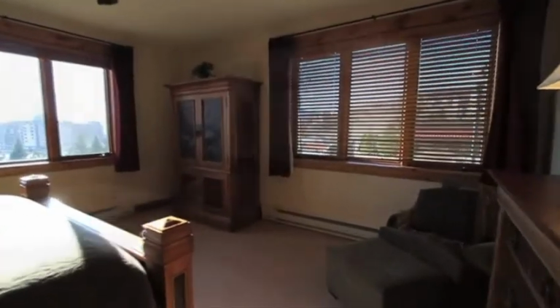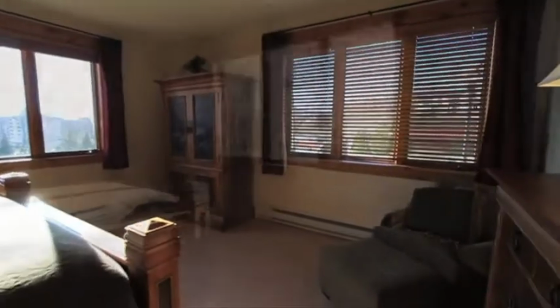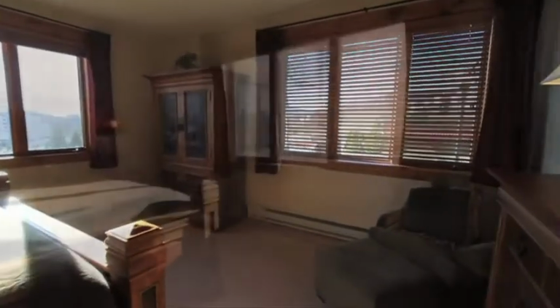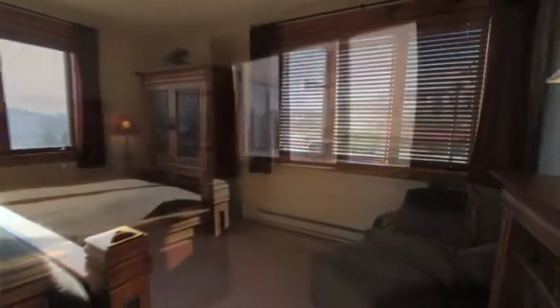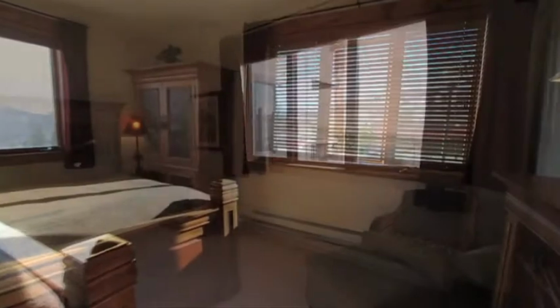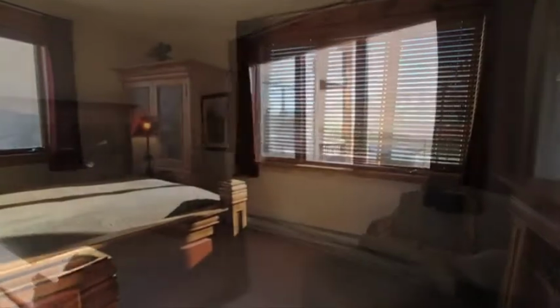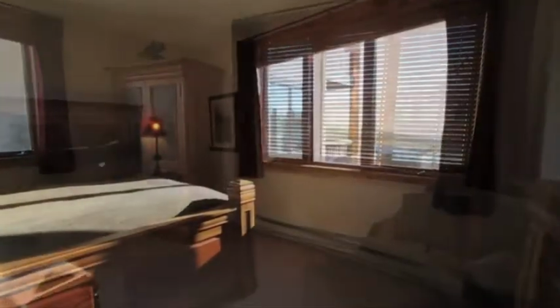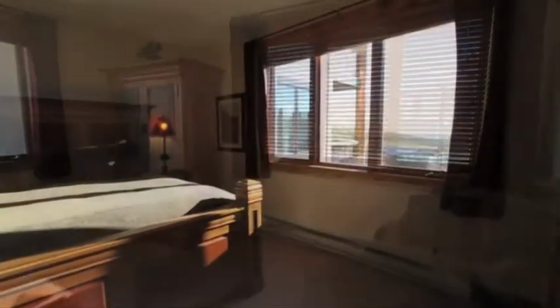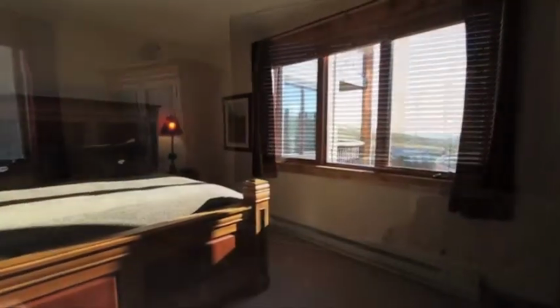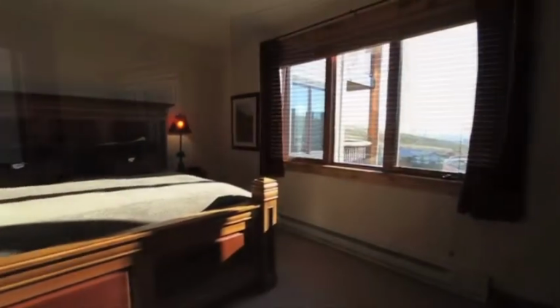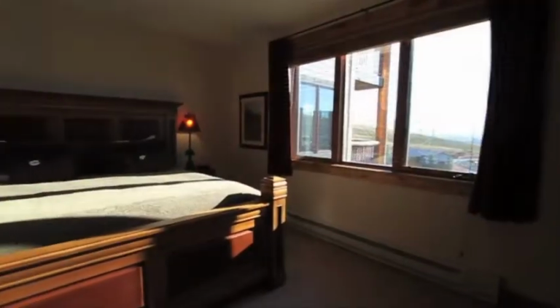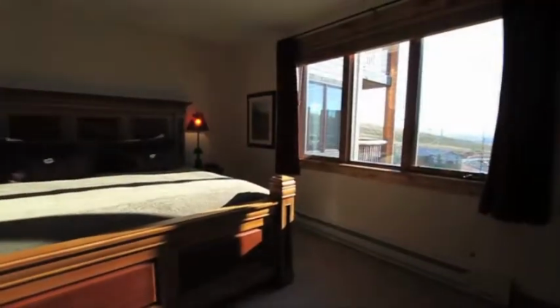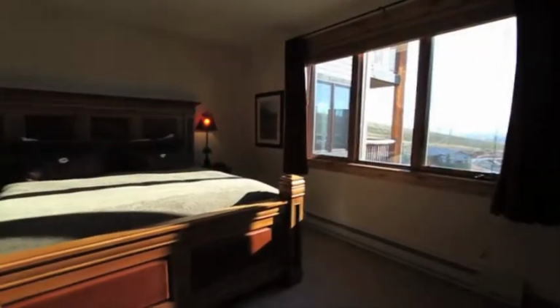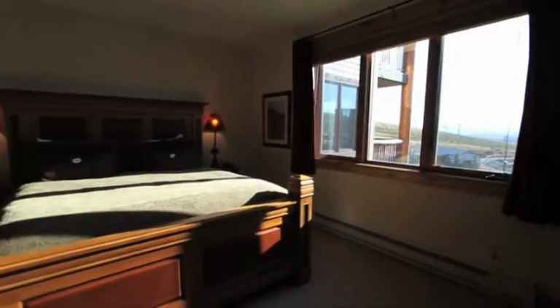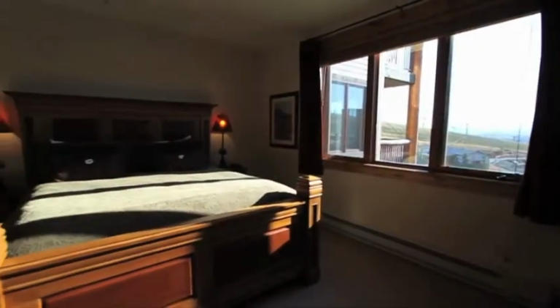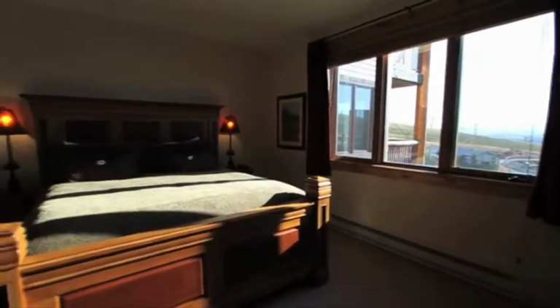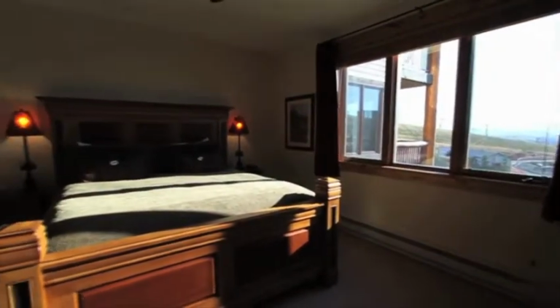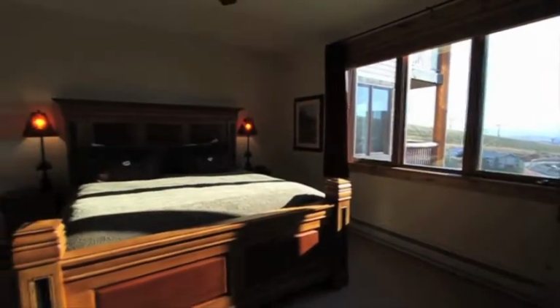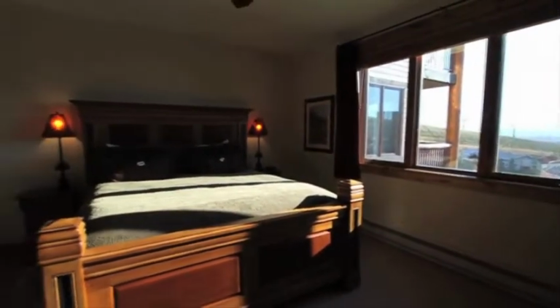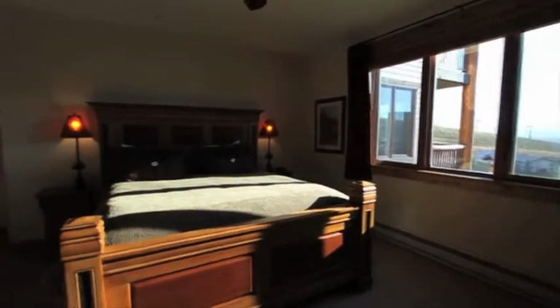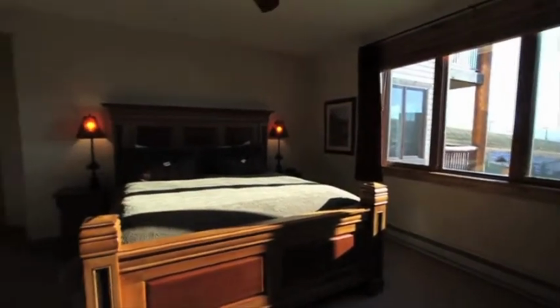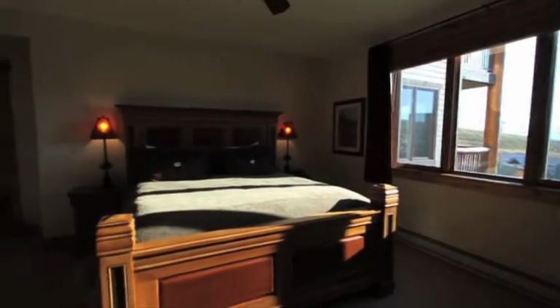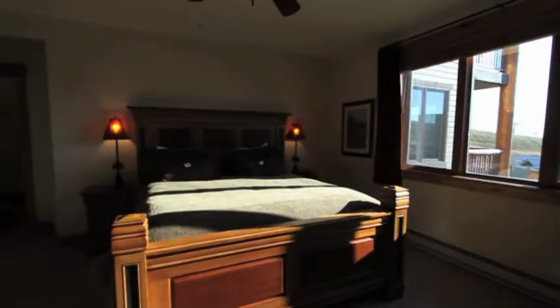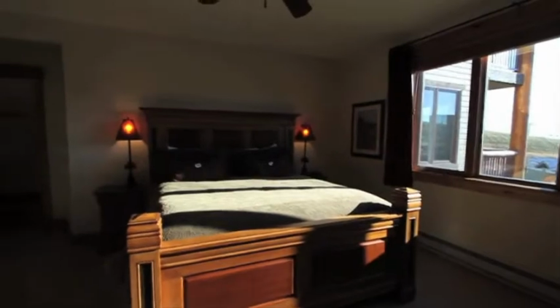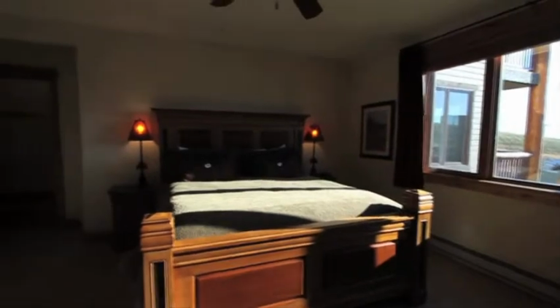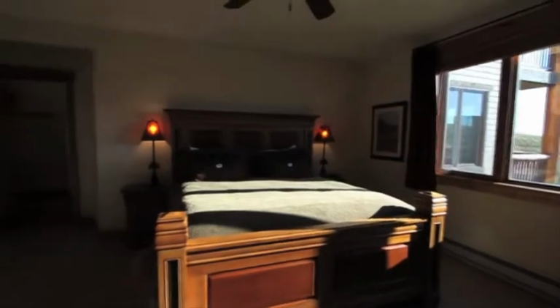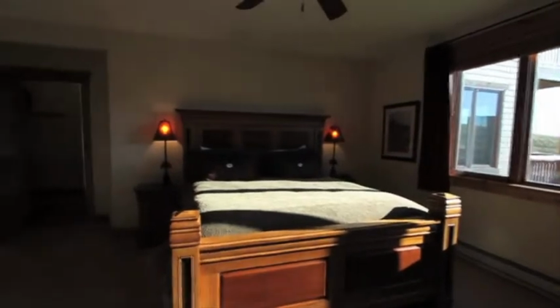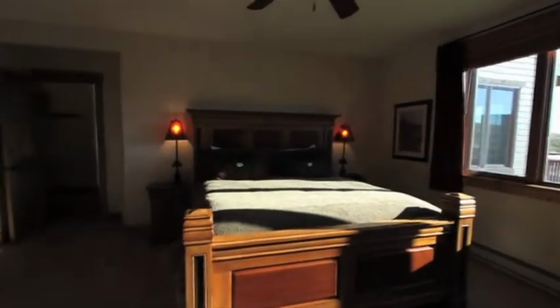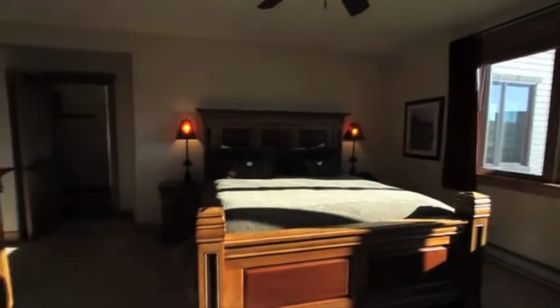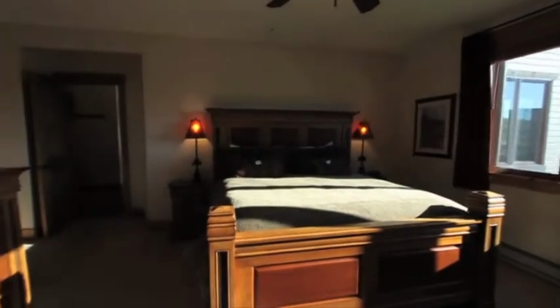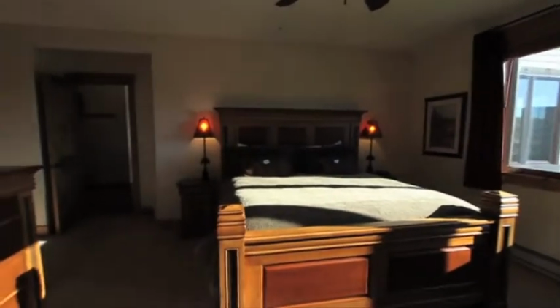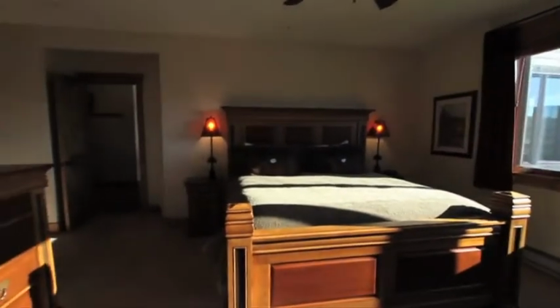Another great feature of this unit is the master bedroom and an additional bedroom on the main floor. The large master bedroom boasts great views, a seating area, a walk-in closet, and a large bathroom with dual vanities, a large shower, and soaking tub.